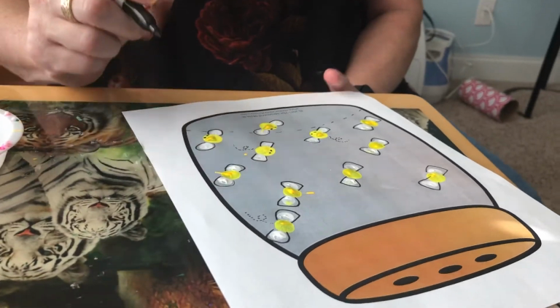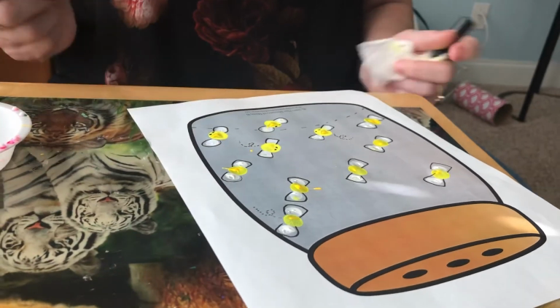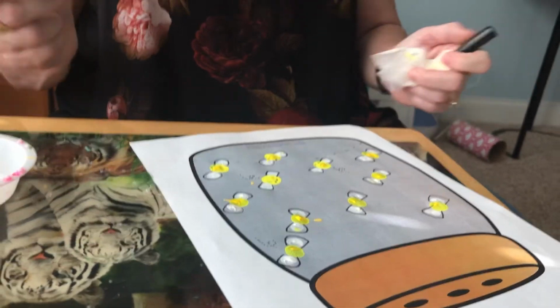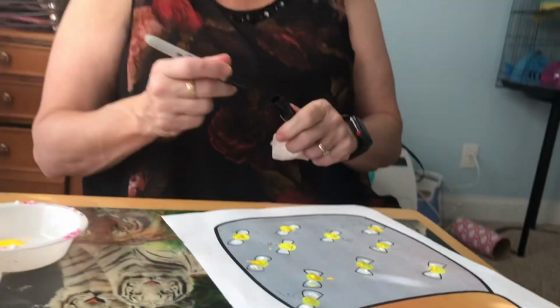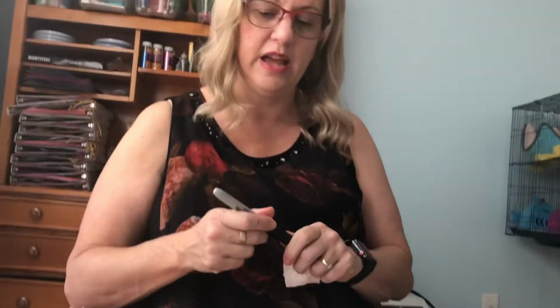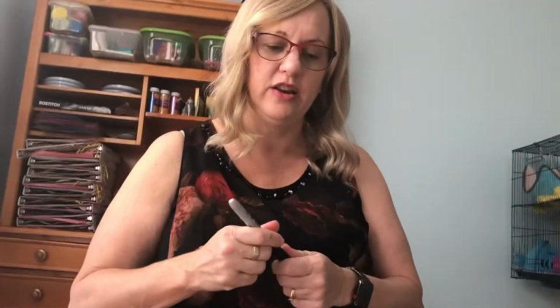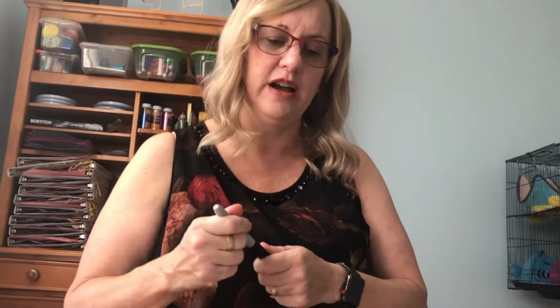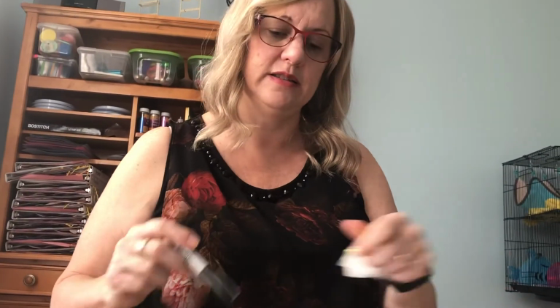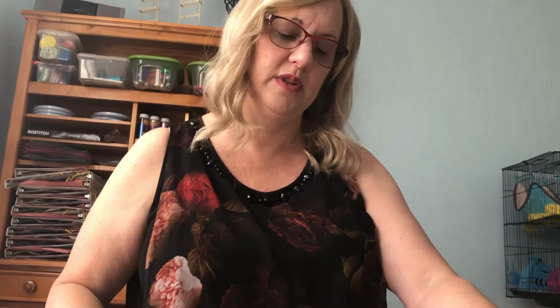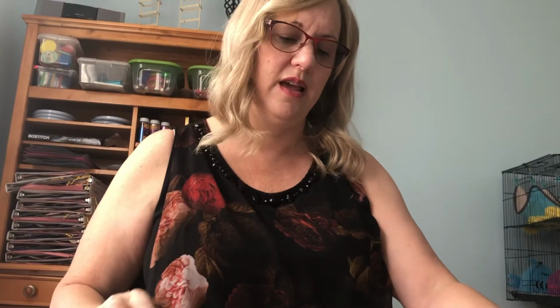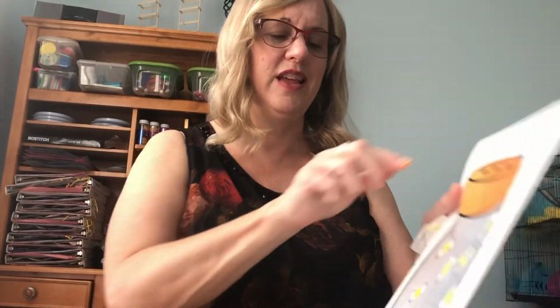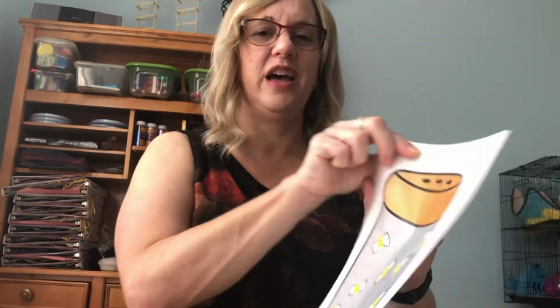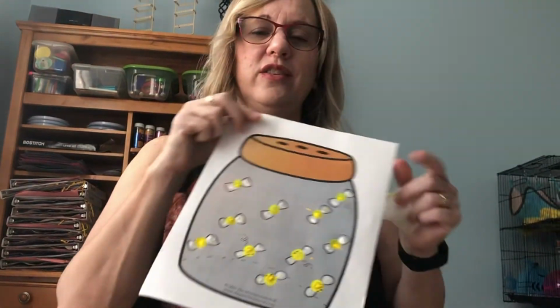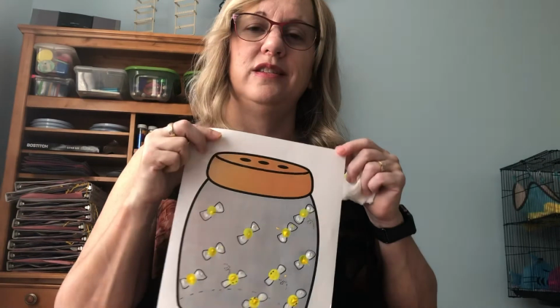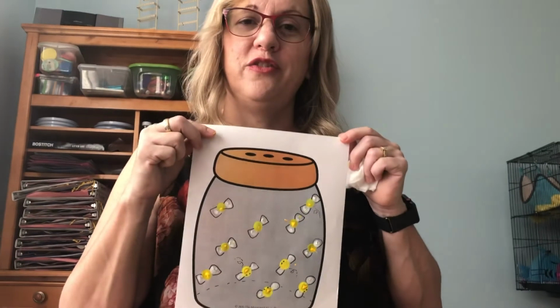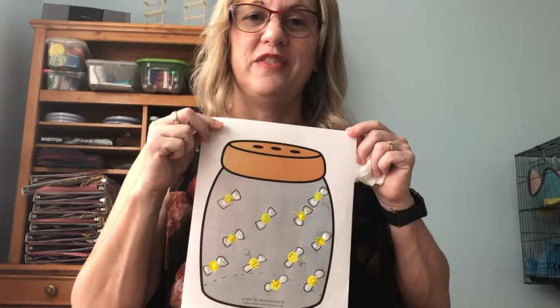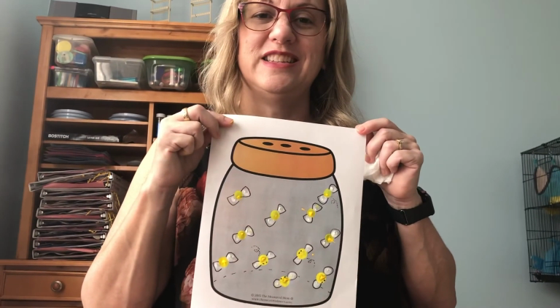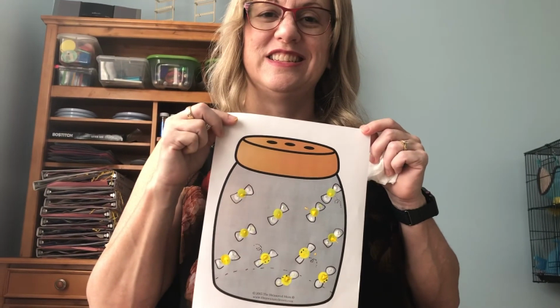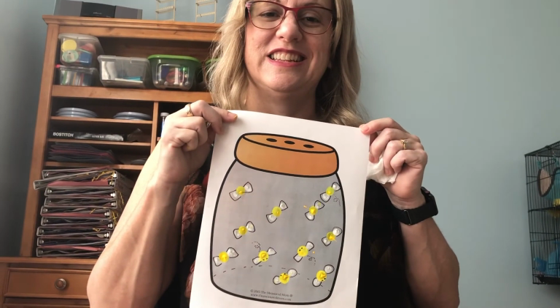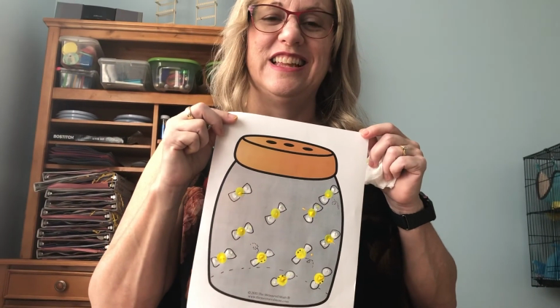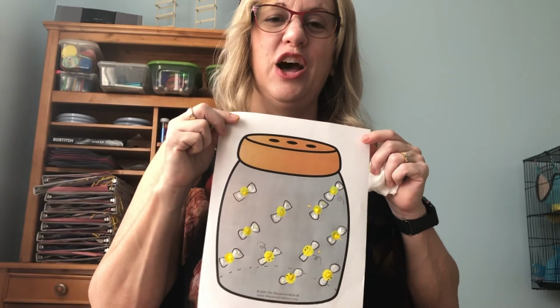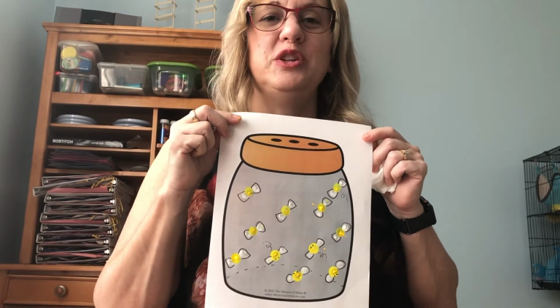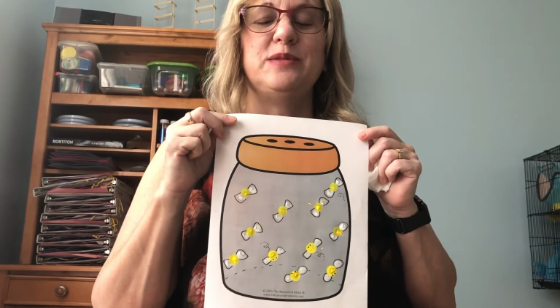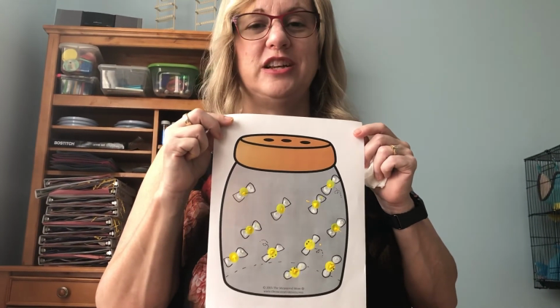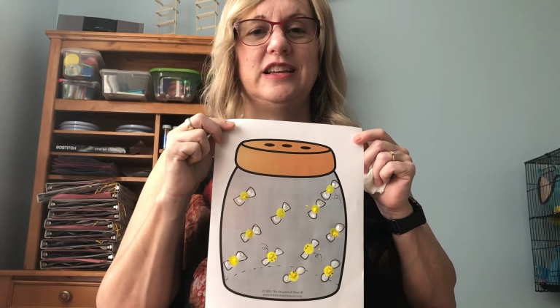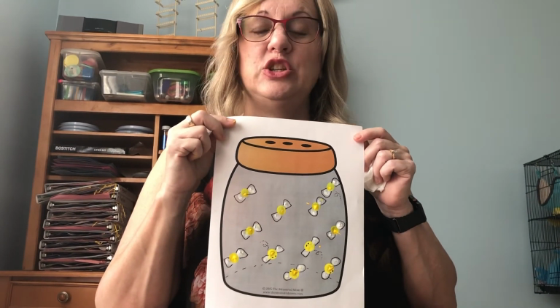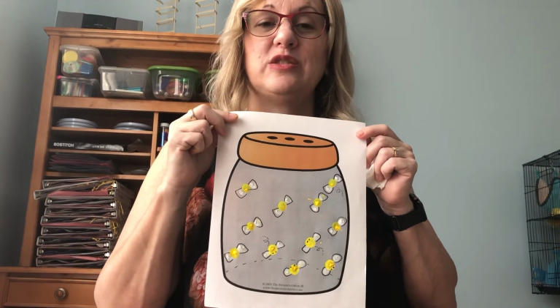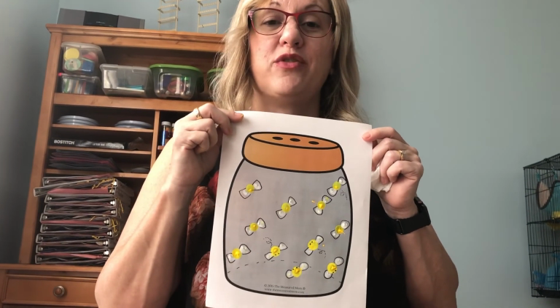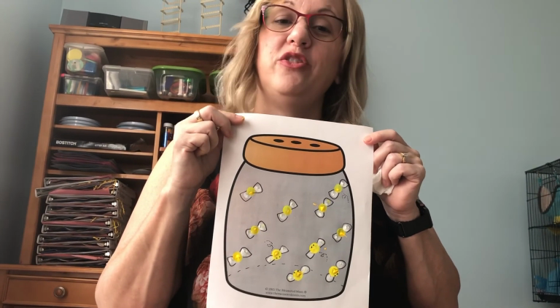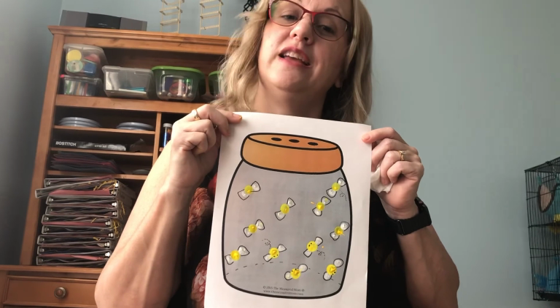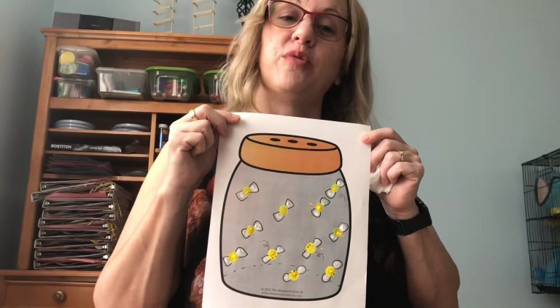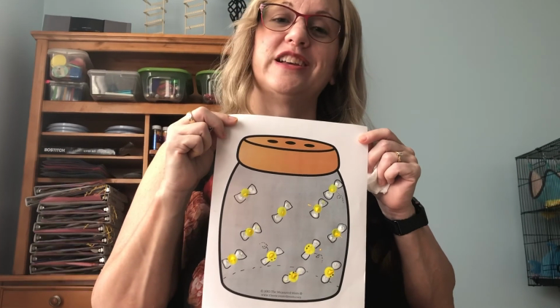And once it's all dried, you can add your eyes, and then you have your fireflies. Hope you enjoyed this project. See you next week for Mother Daily Art Projects.